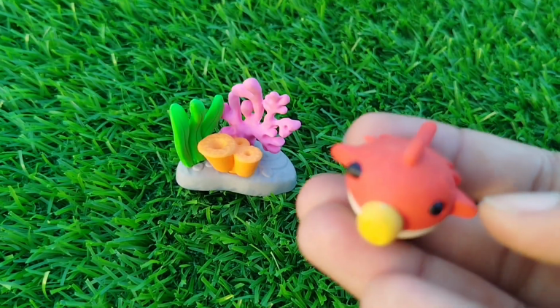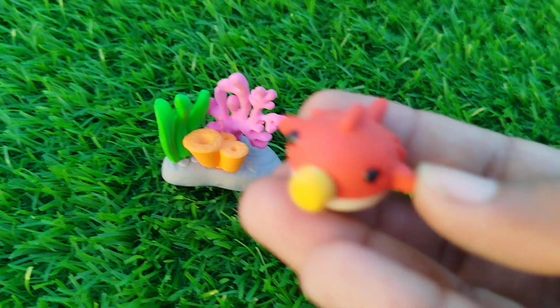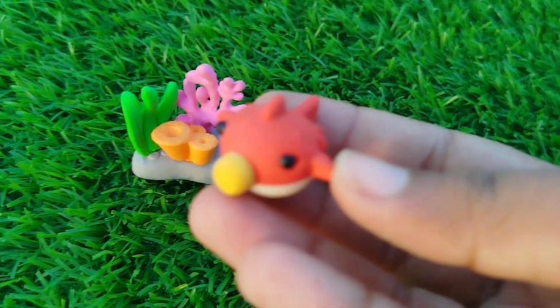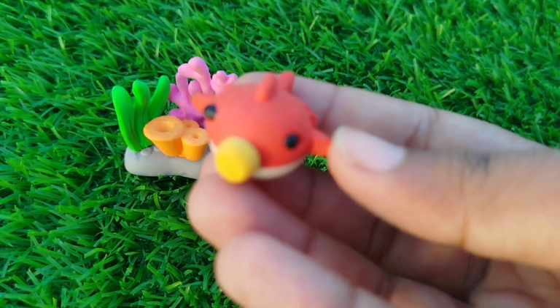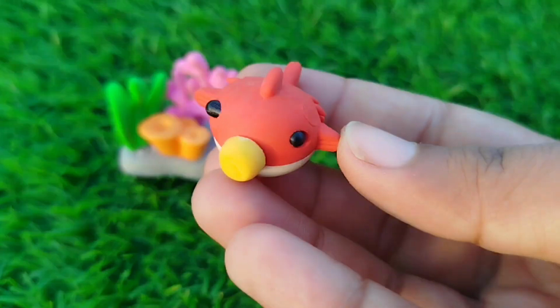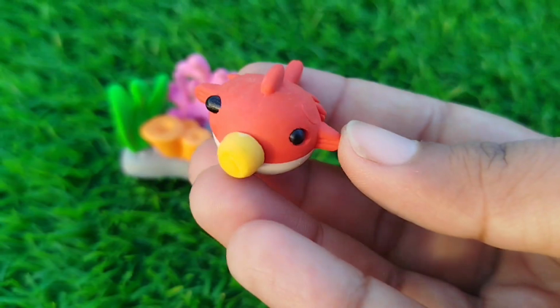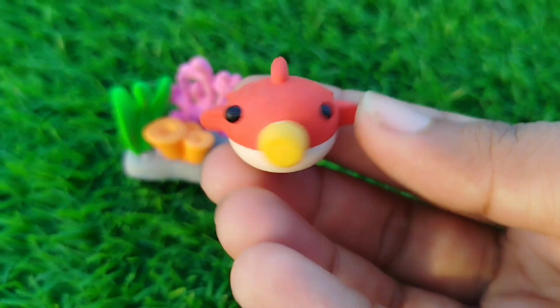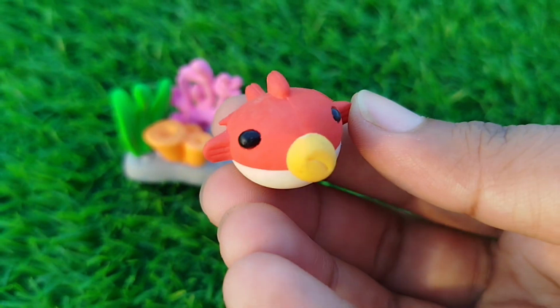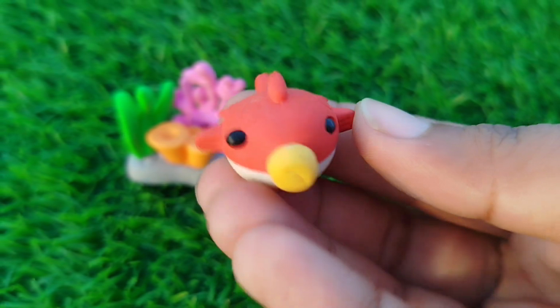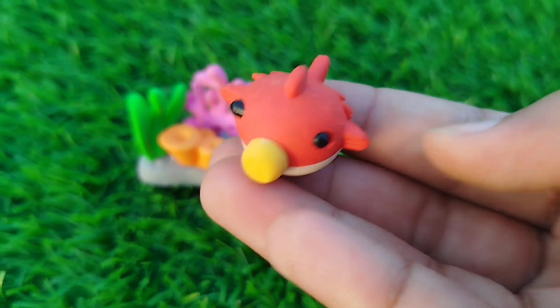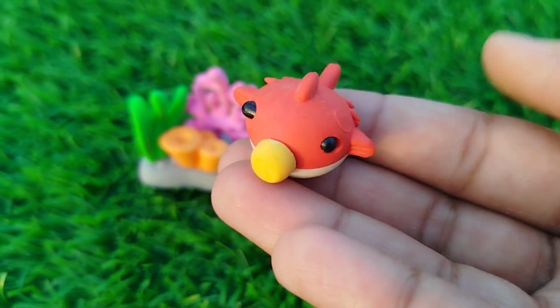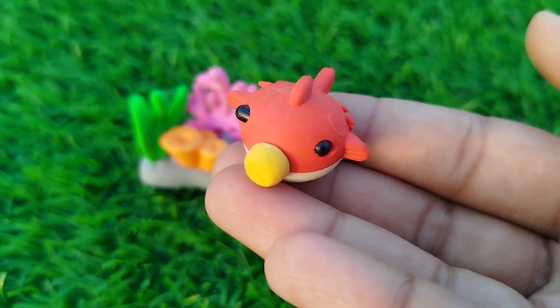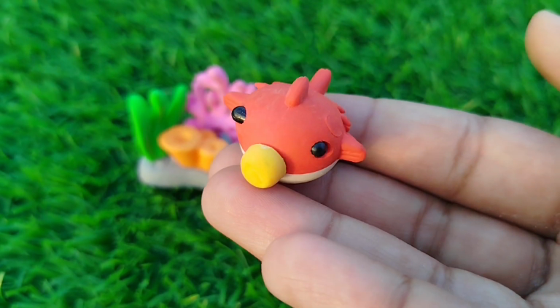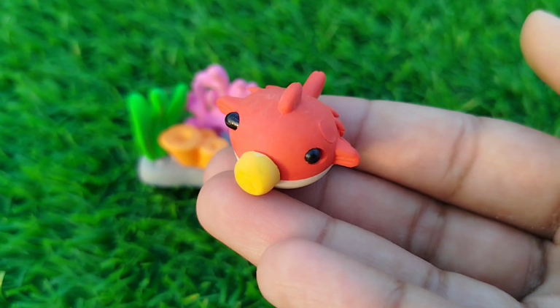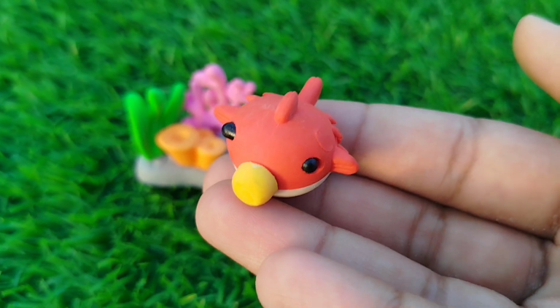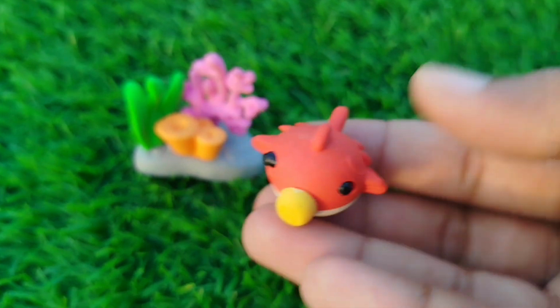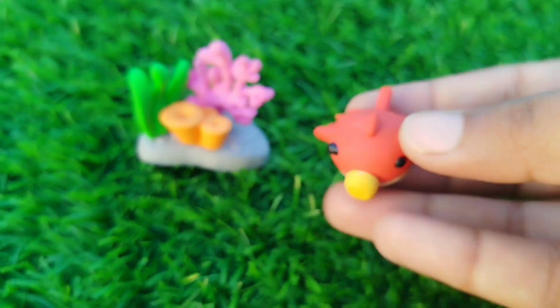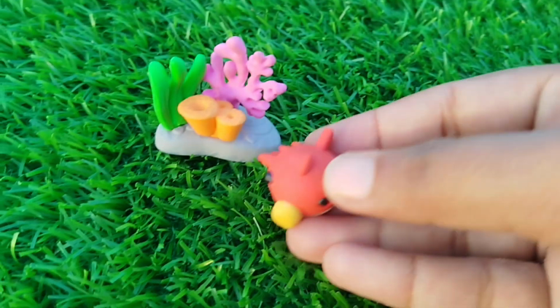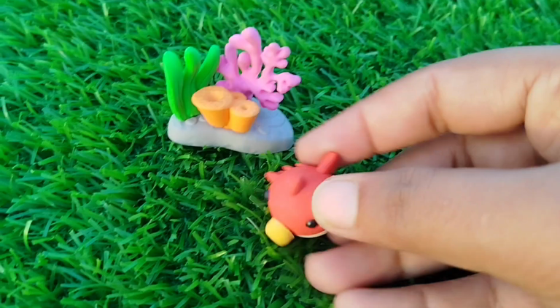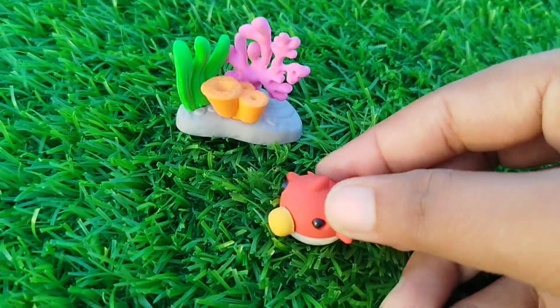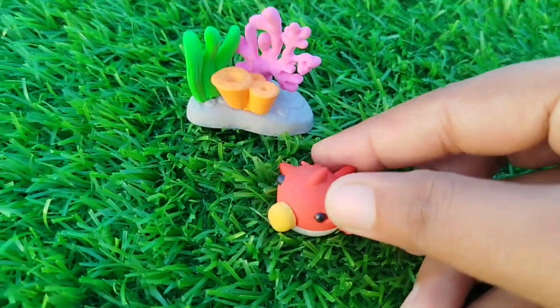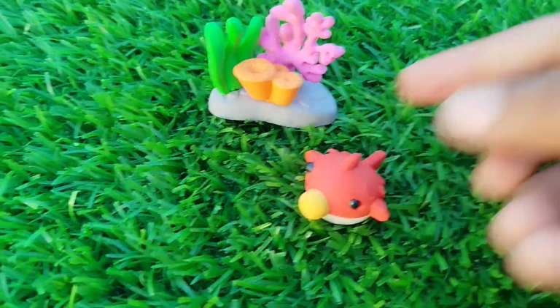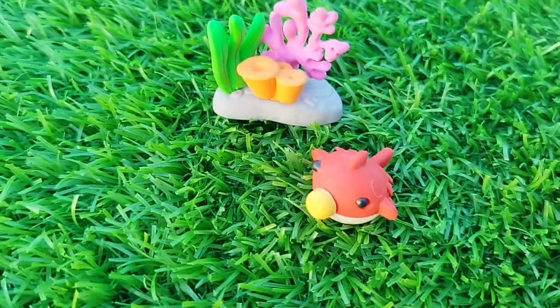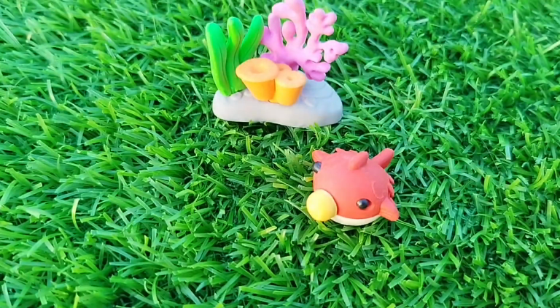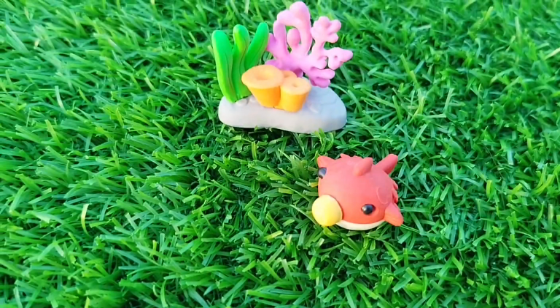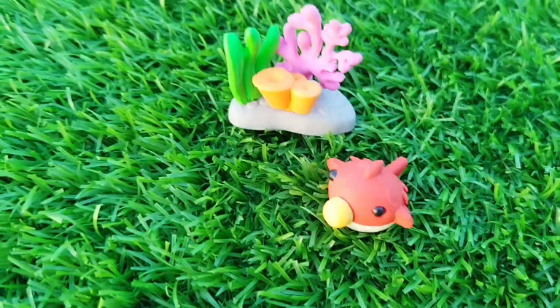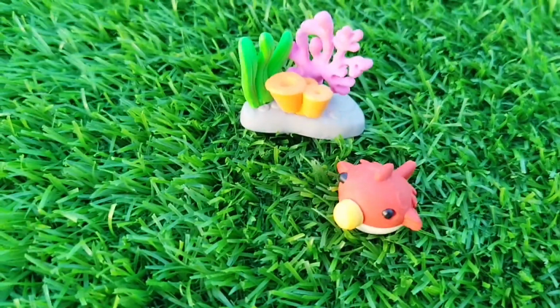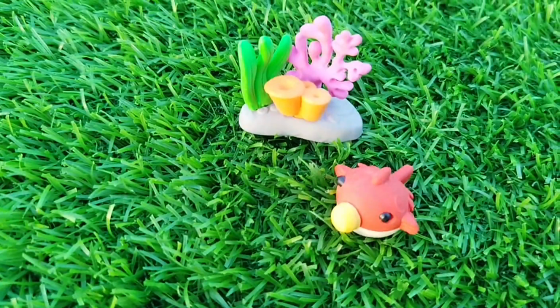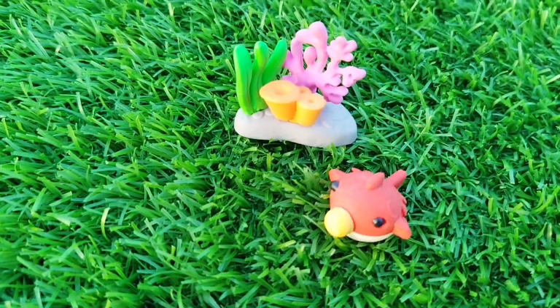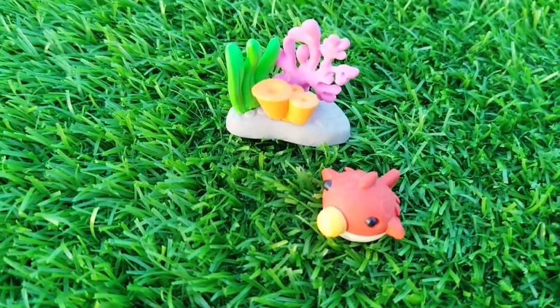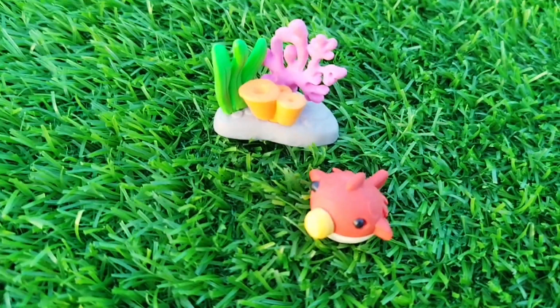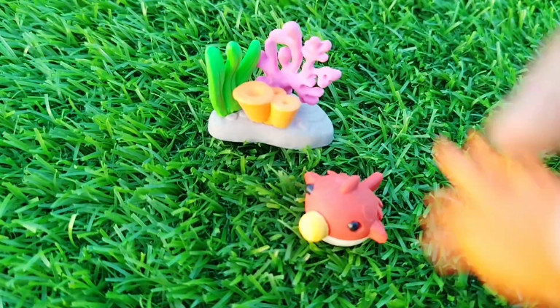The first is a puffer fish. This is a puffer fish.